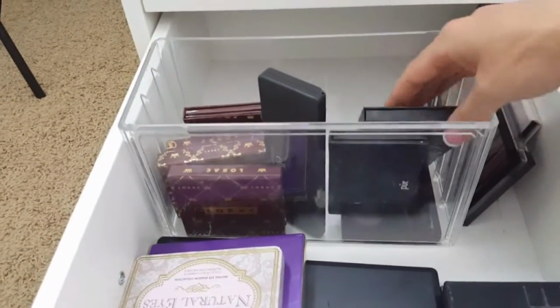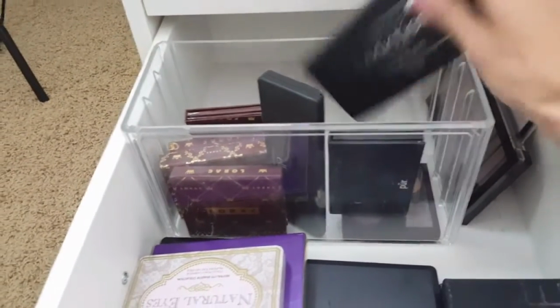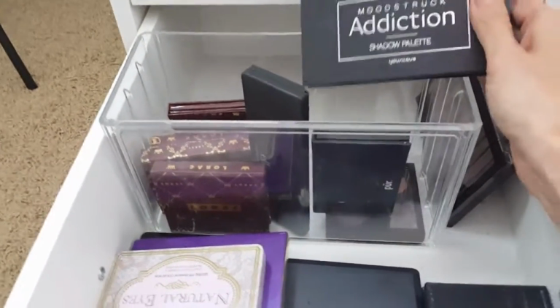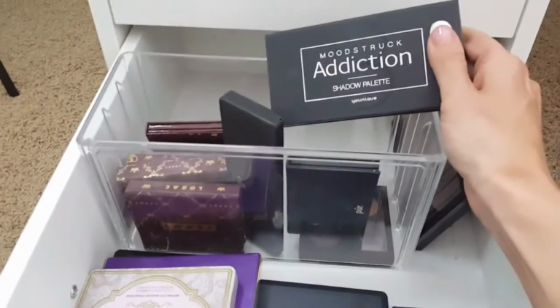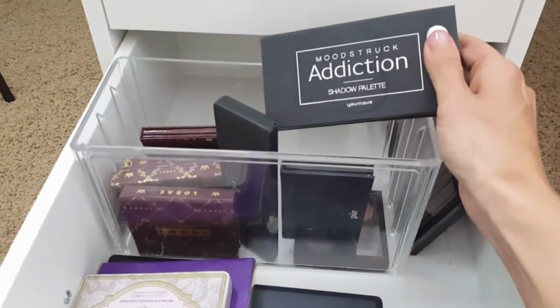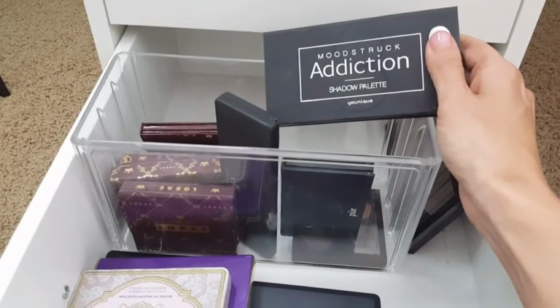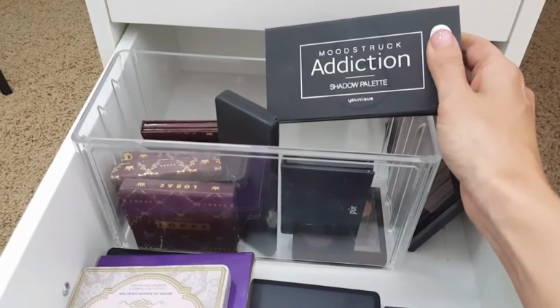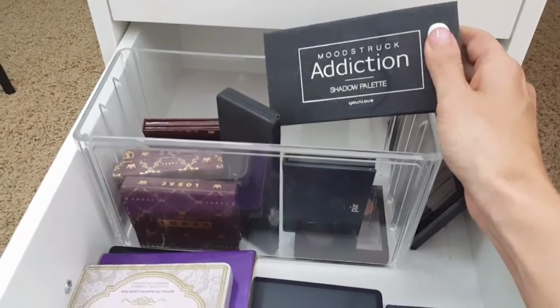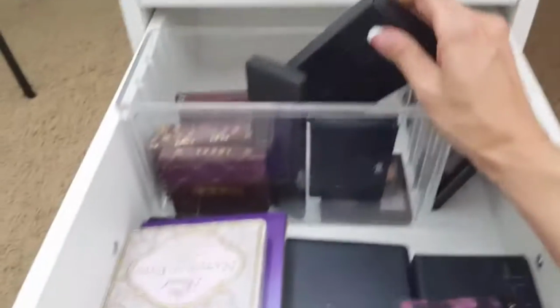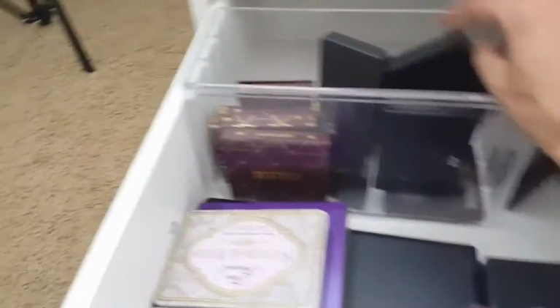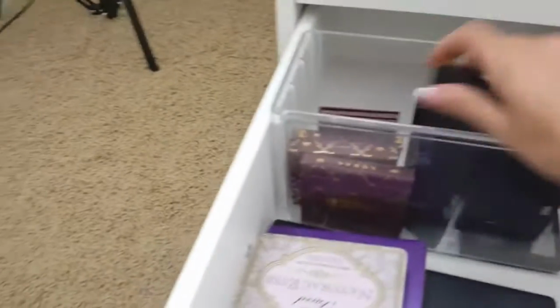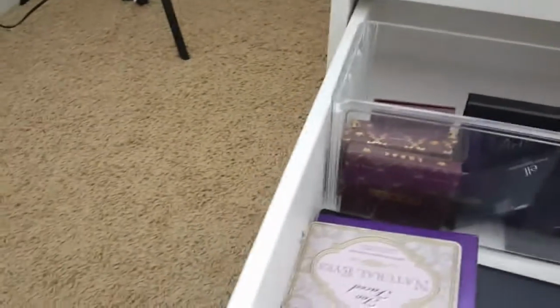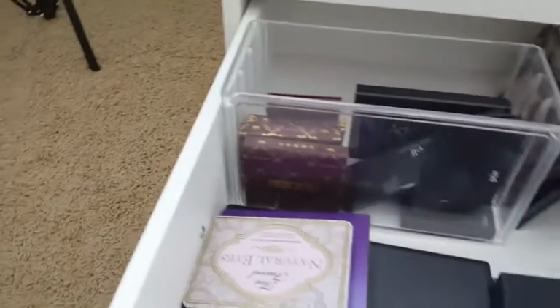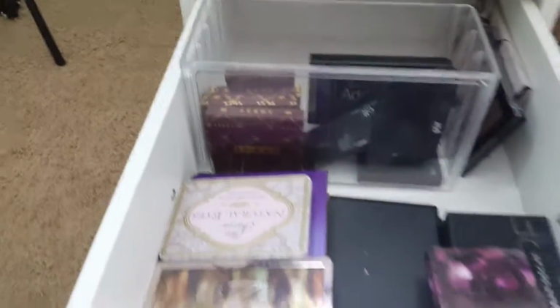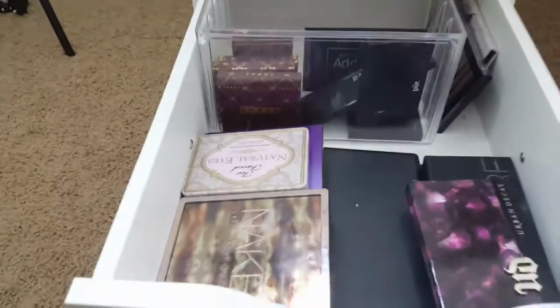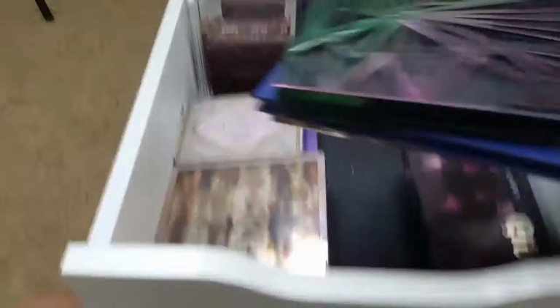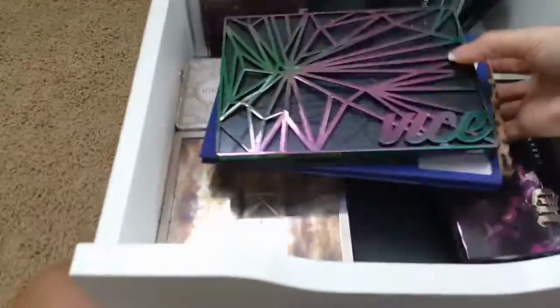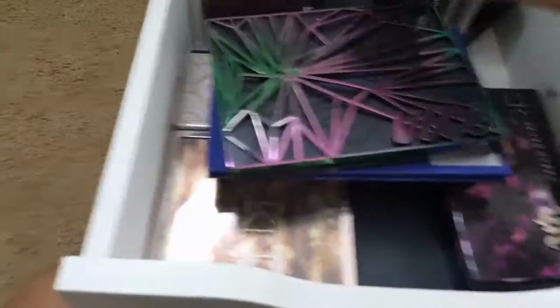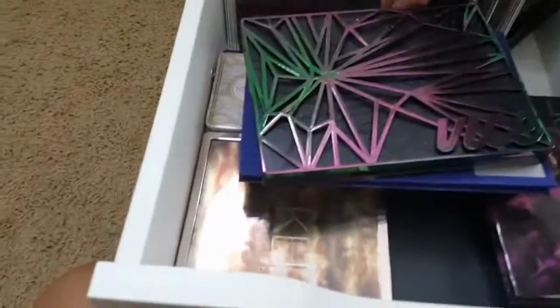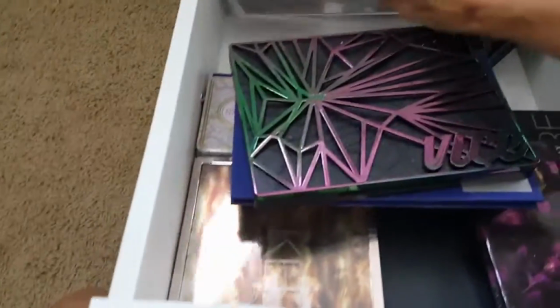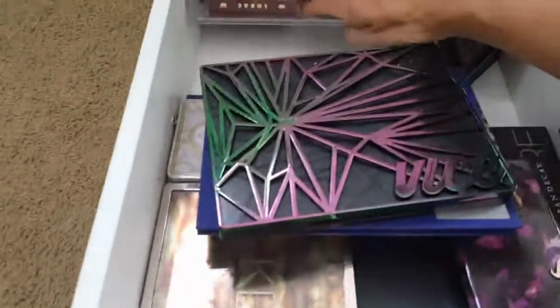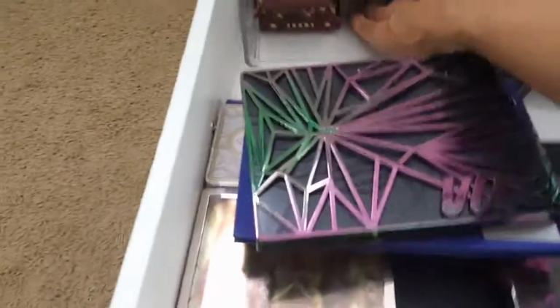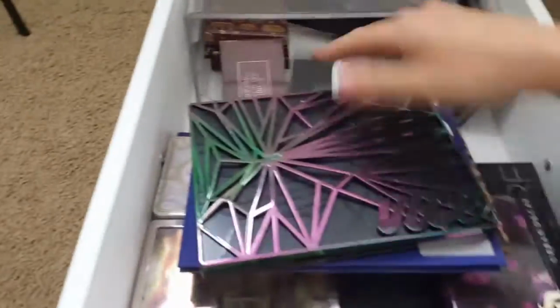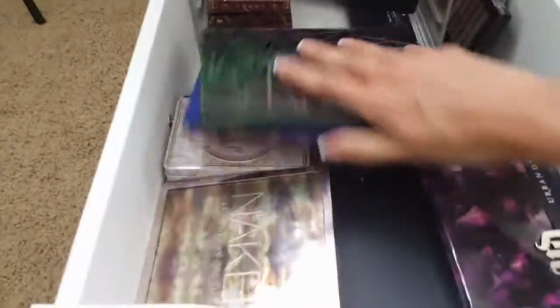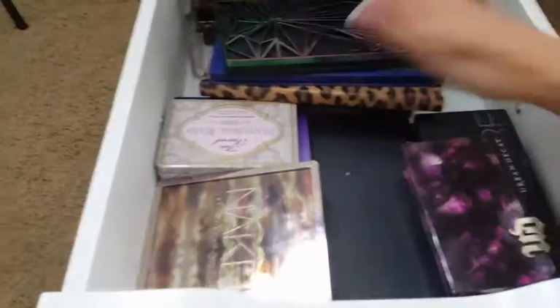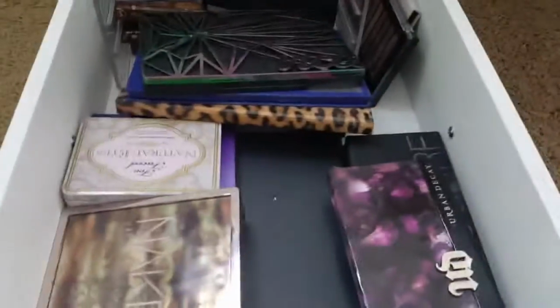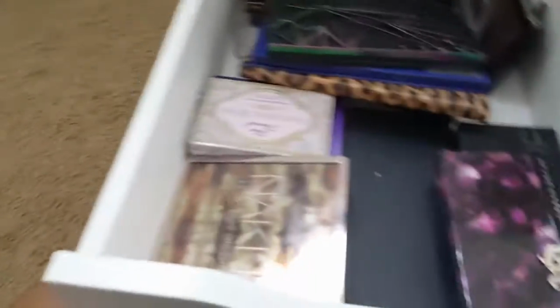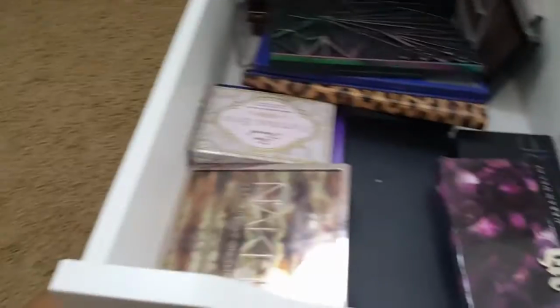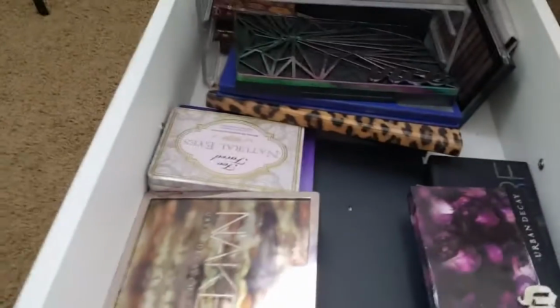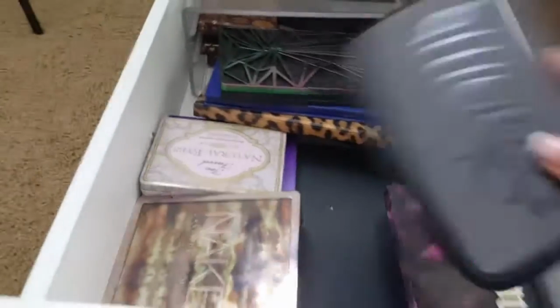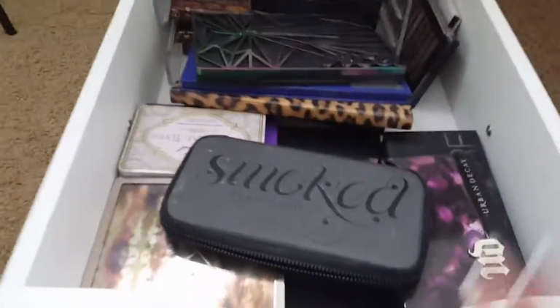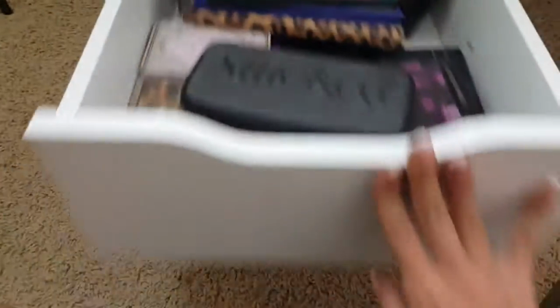And this Moodstruck Addiction shadow palette. So those are my palettes — all of them except for my Violet Voss which is in the mail. And I don't have the Modern Renaissance palette yet and I want it so bad.